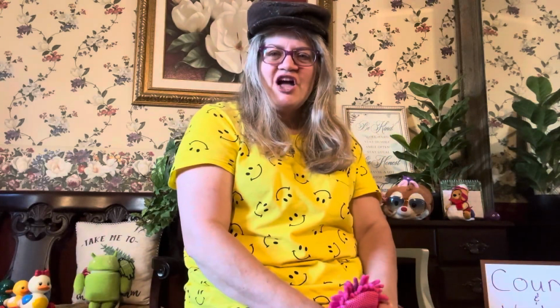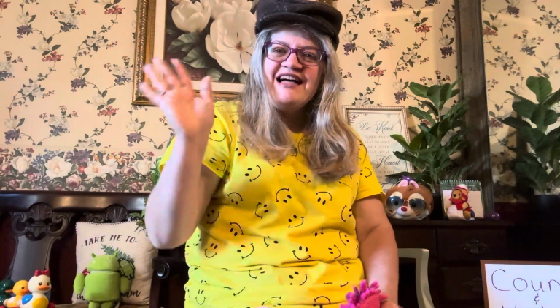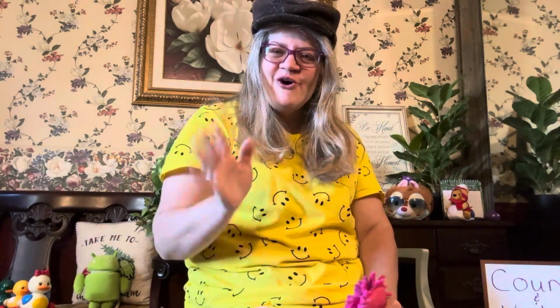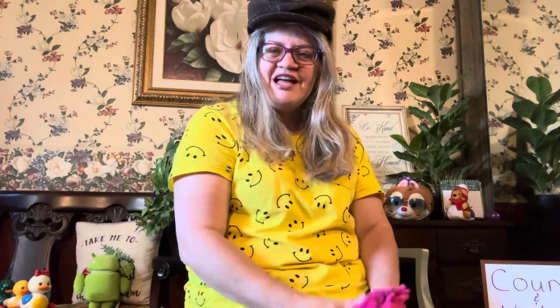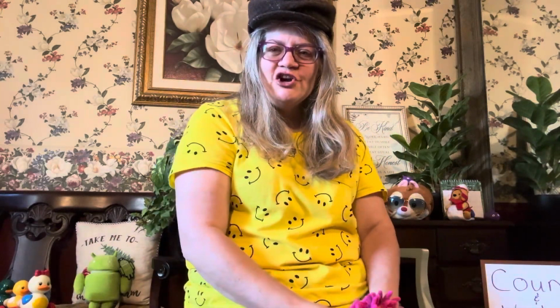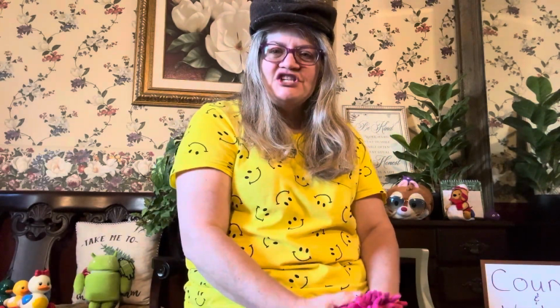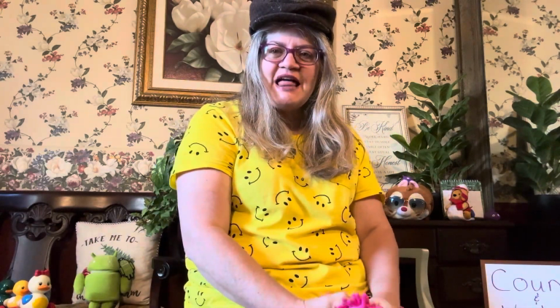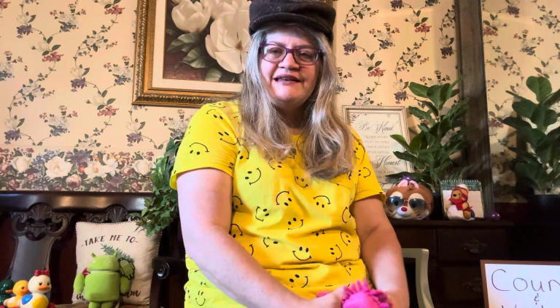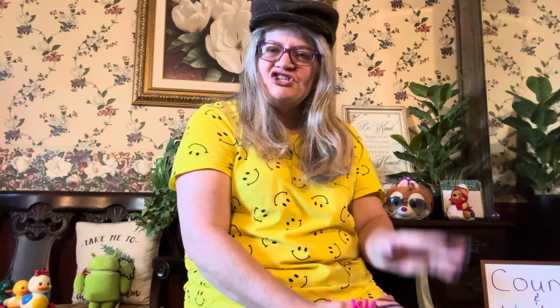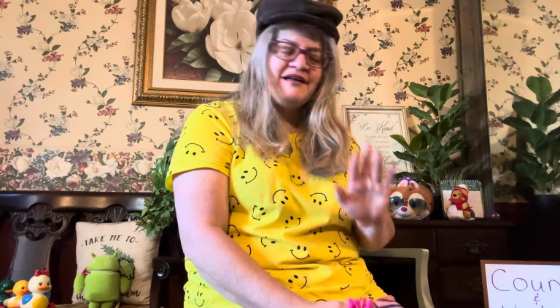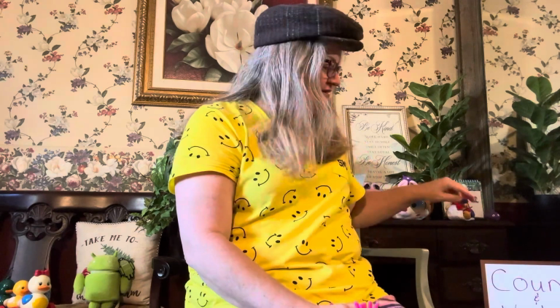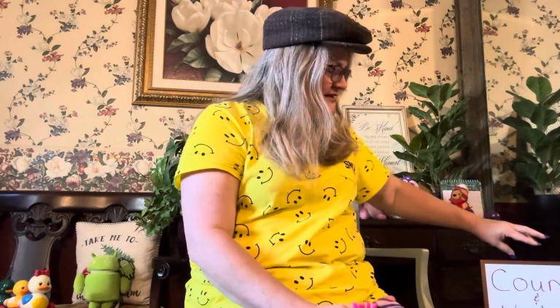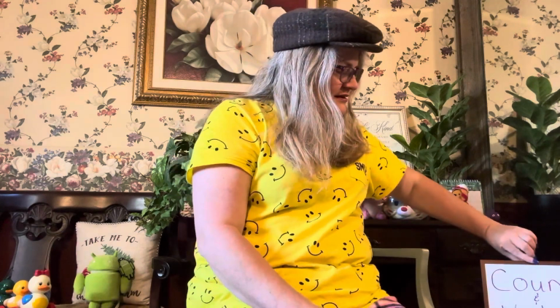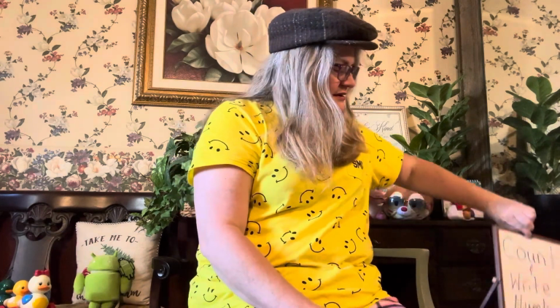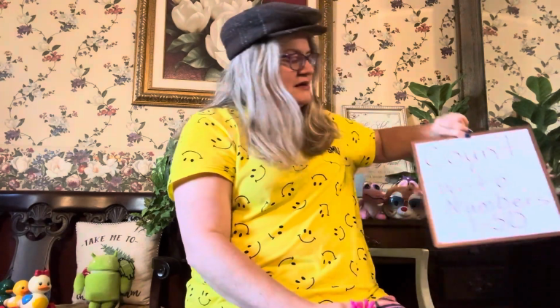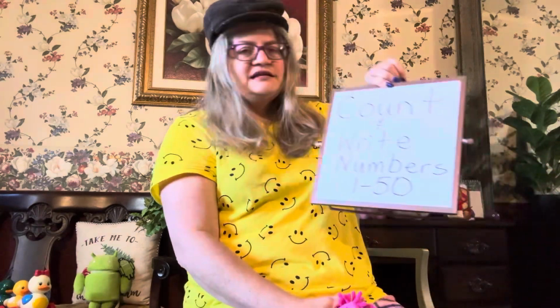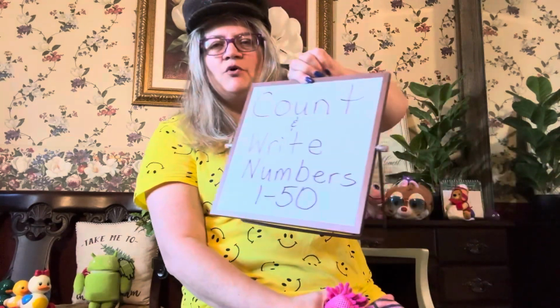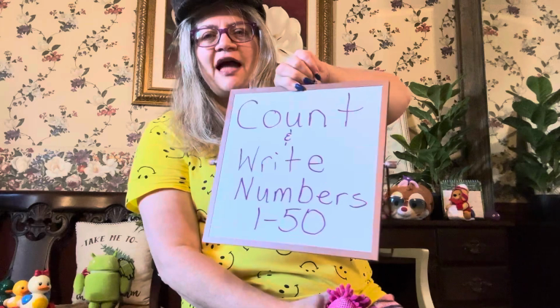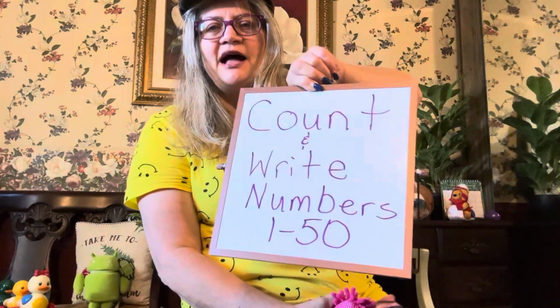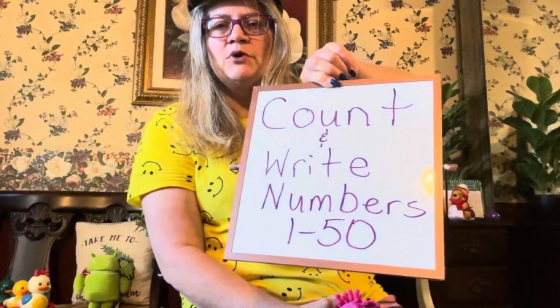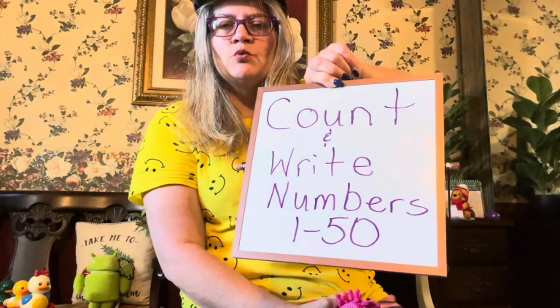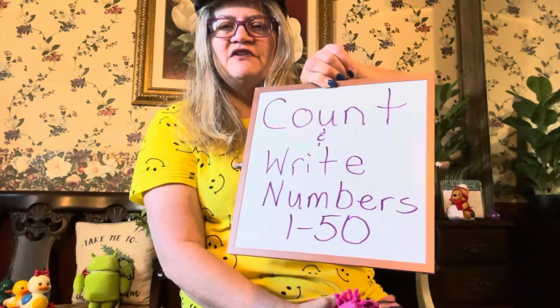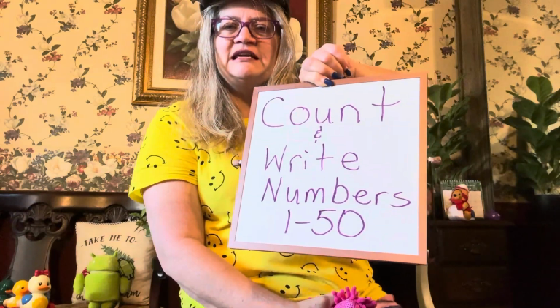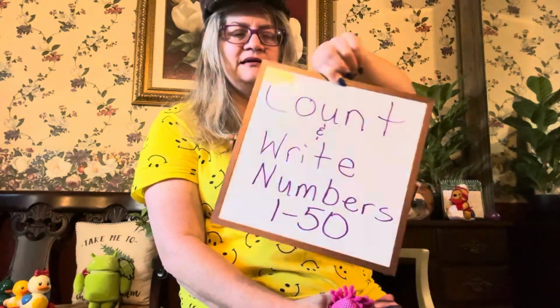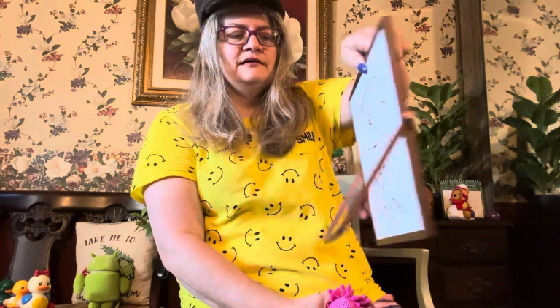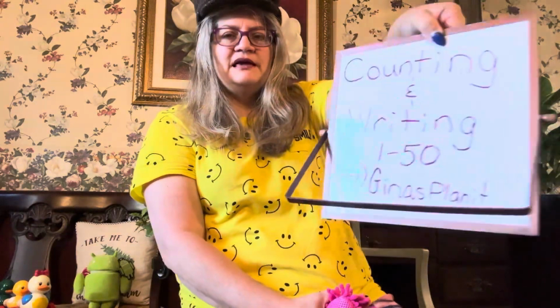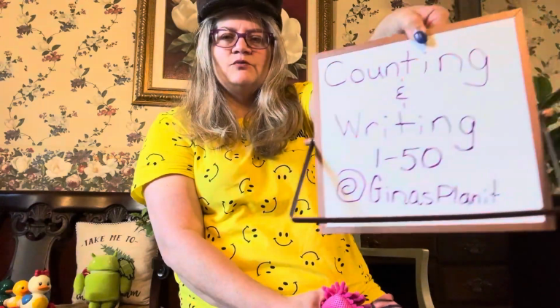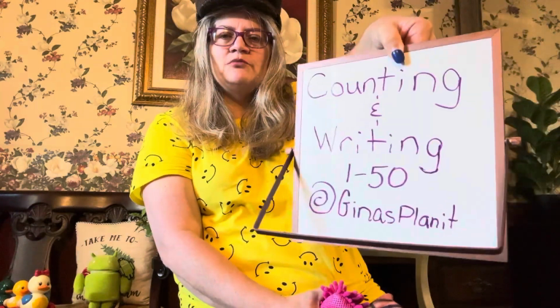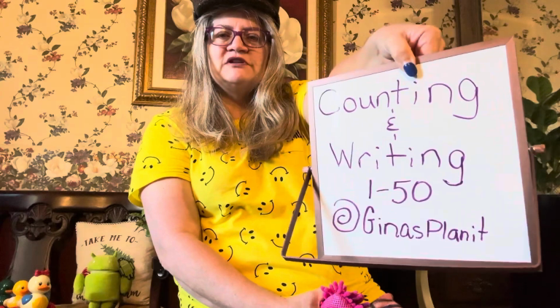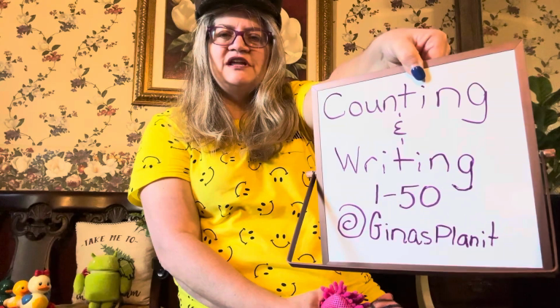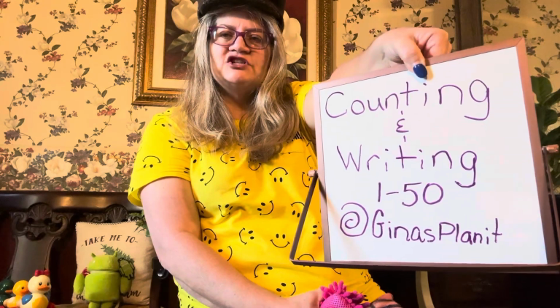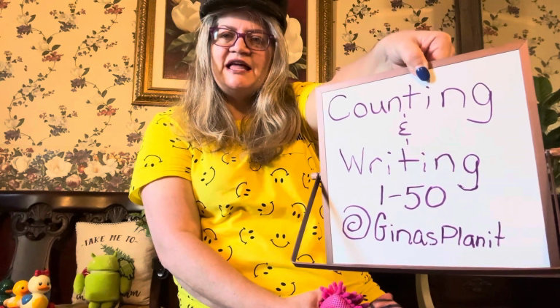Why hello! You're at Ms. Gina's Planet and I'm Ms. Gina. Today we're going to count and write numbers 1 to 50. Counting and writing numbers 1 to 50 at Gina's Planet.